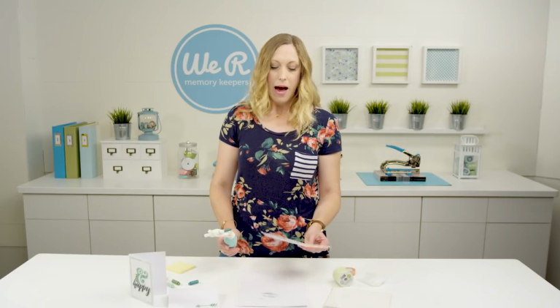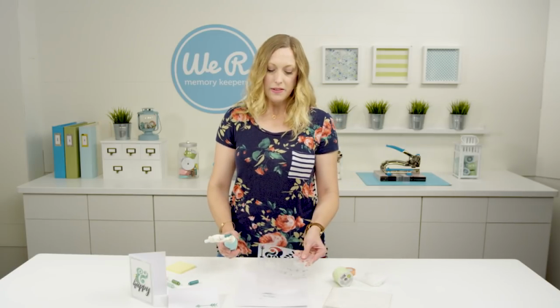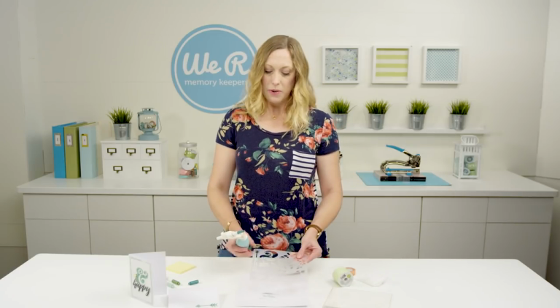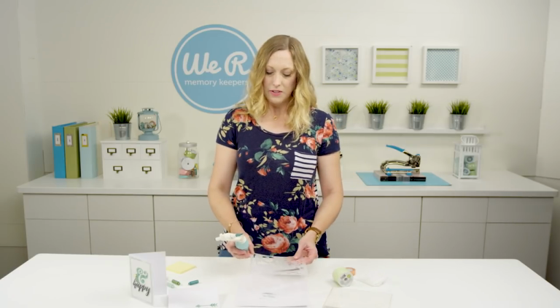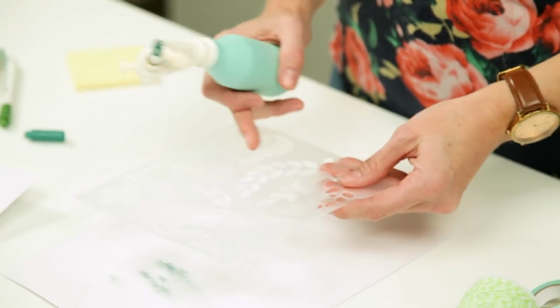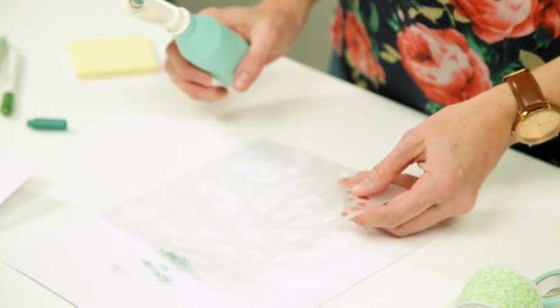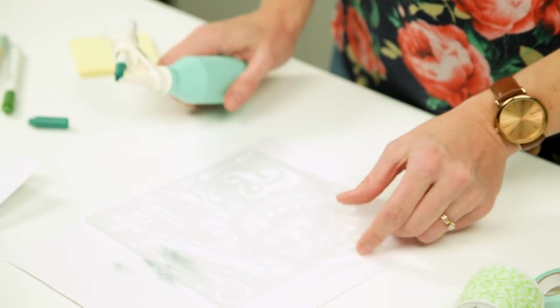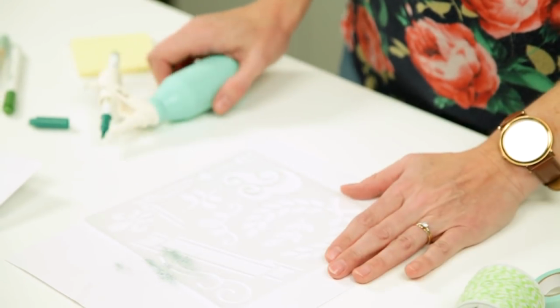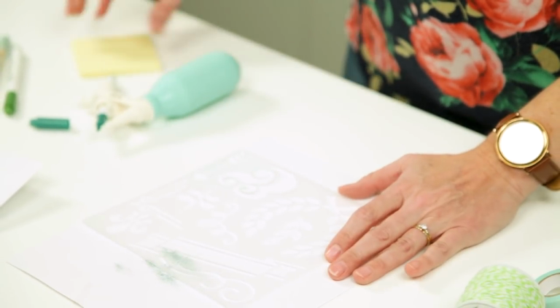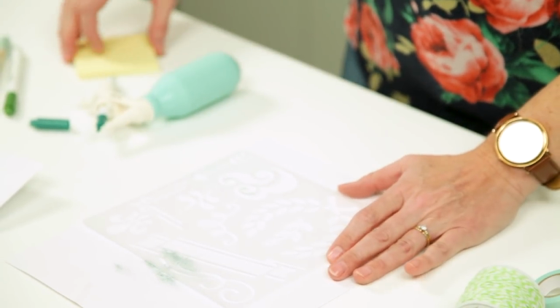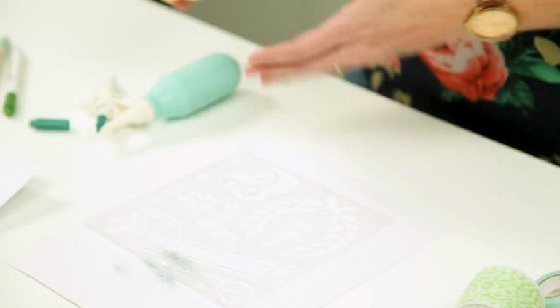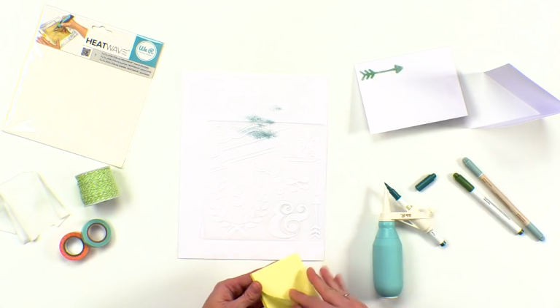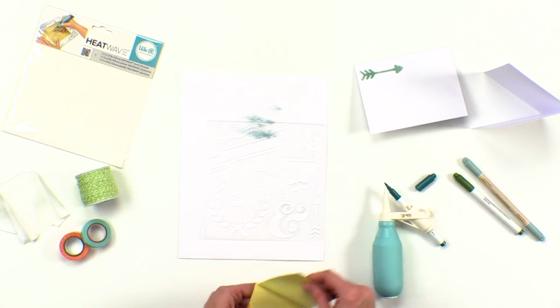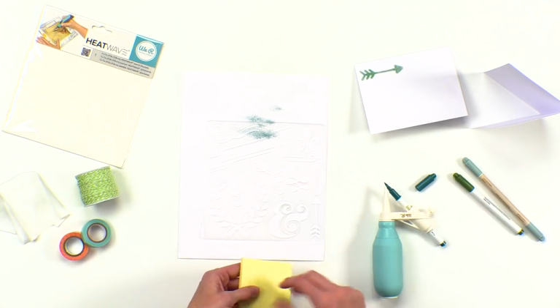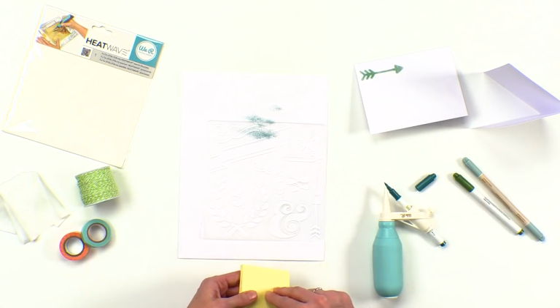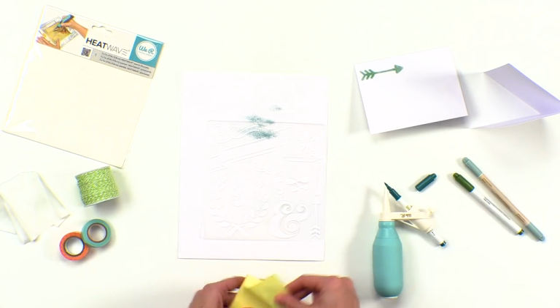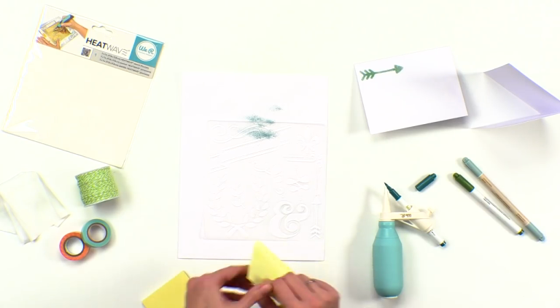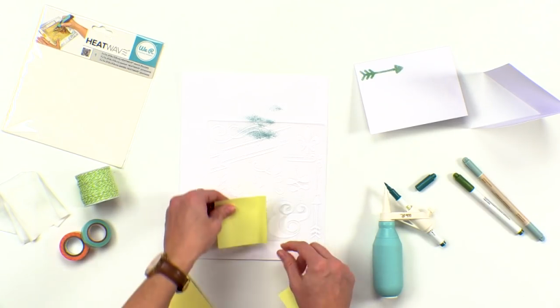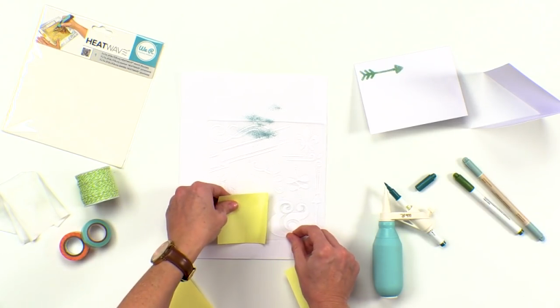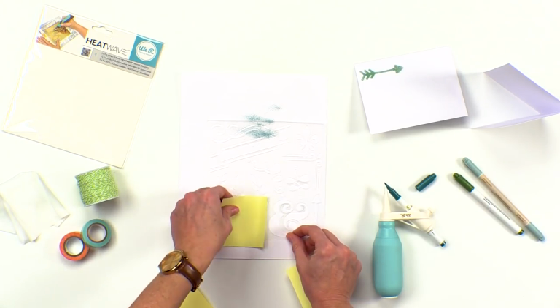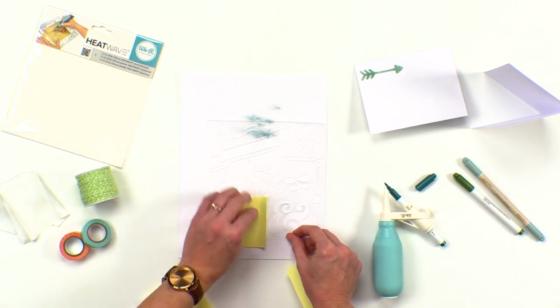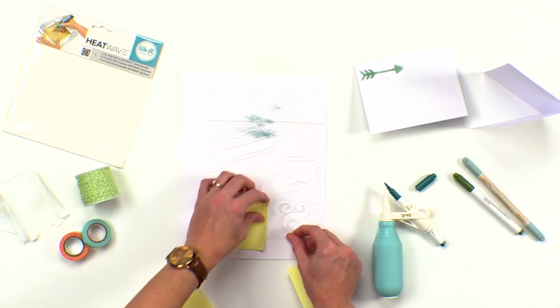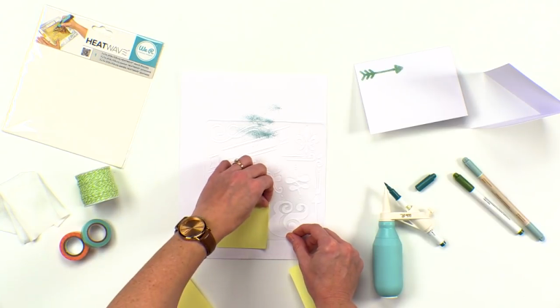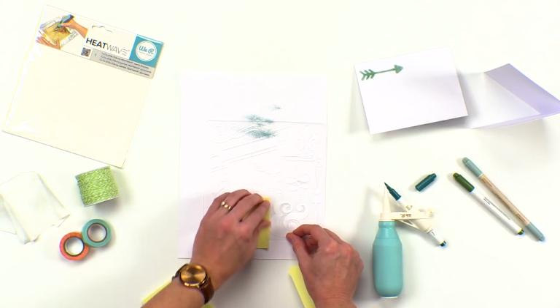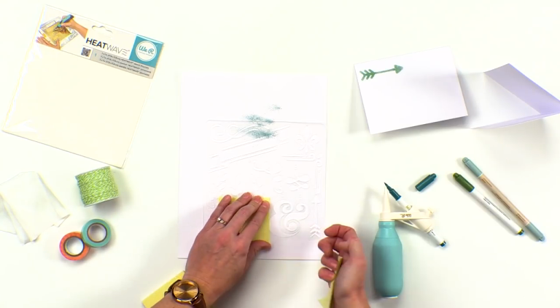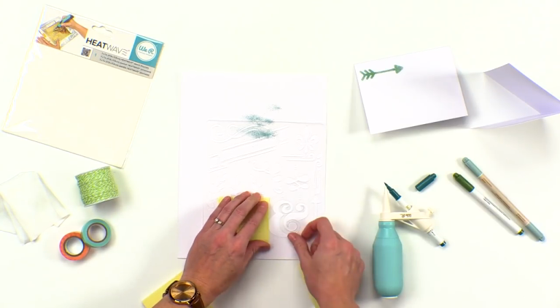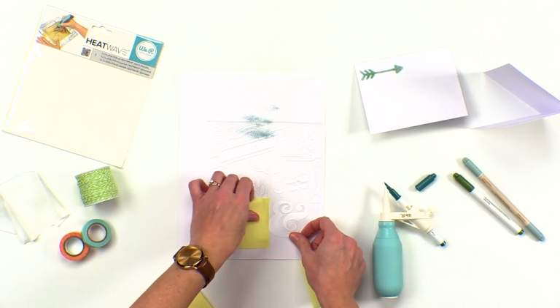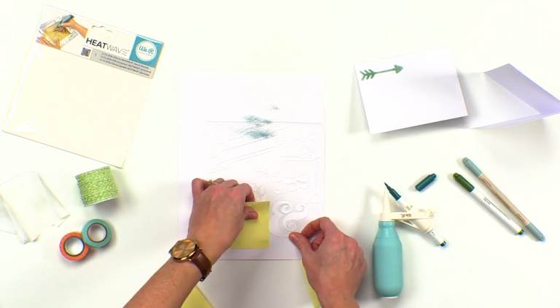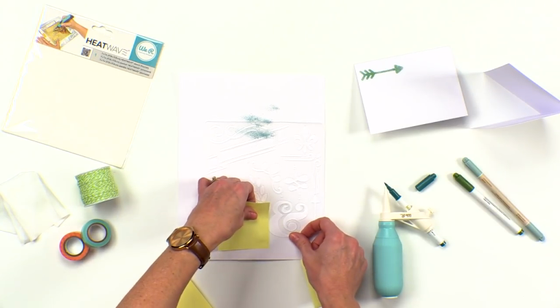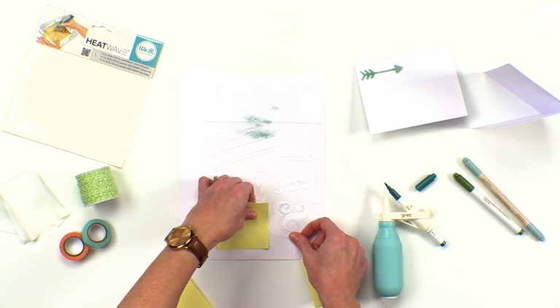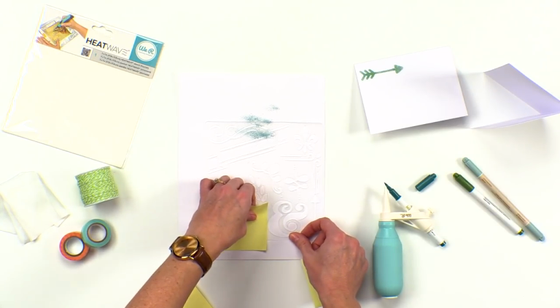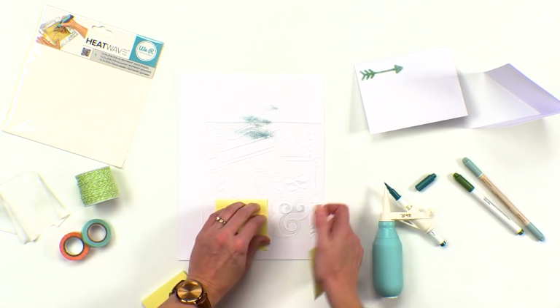I'm using the Heatwave stencil and I'm going to use that nice amber sand design. In order to avoid getting excess ink on my project, I'm just going to cover up some of these other designs with some post-it notes.